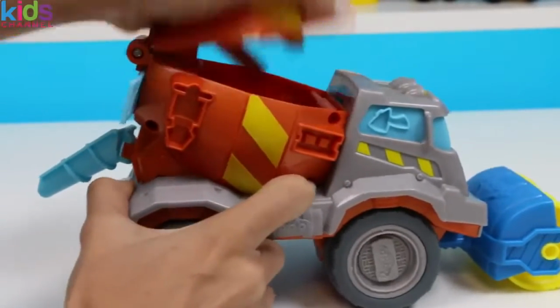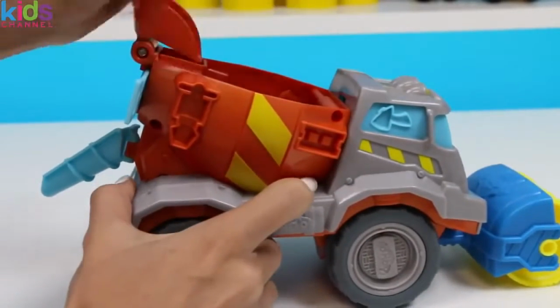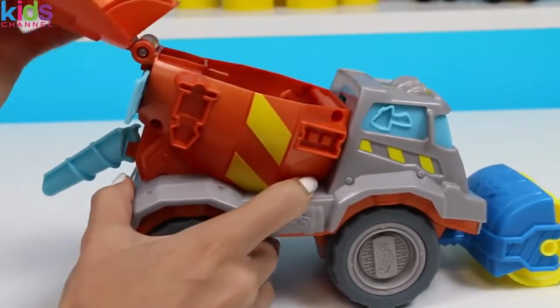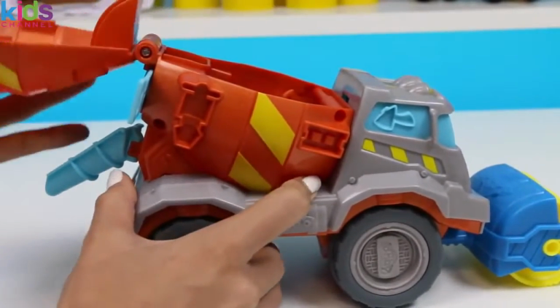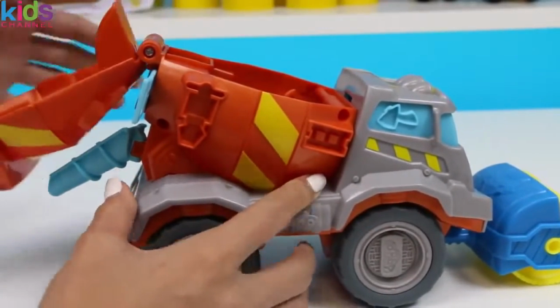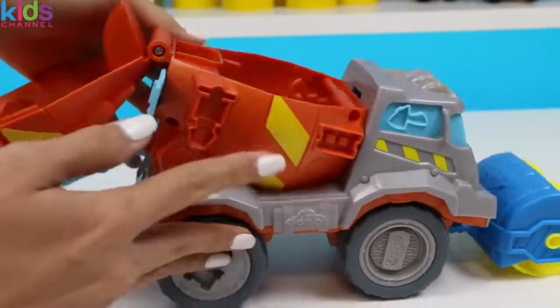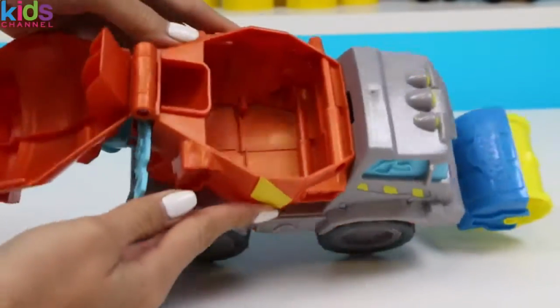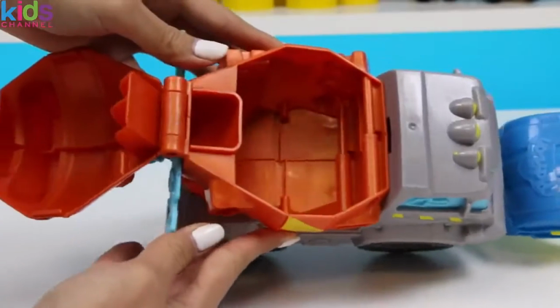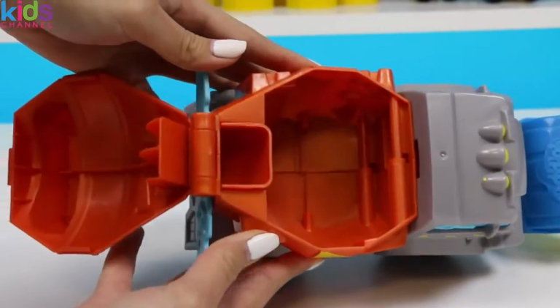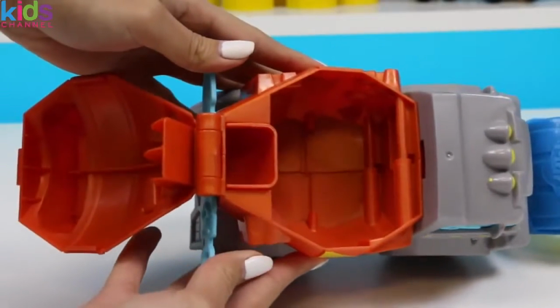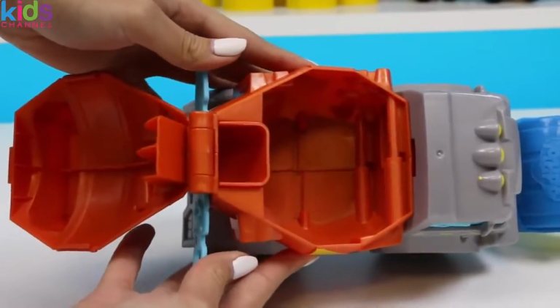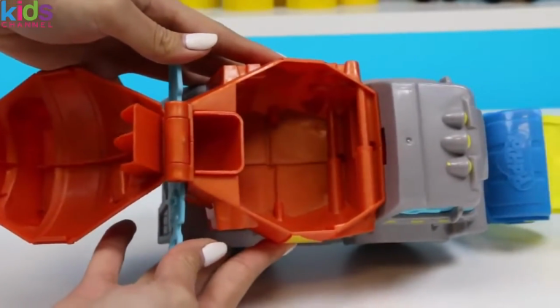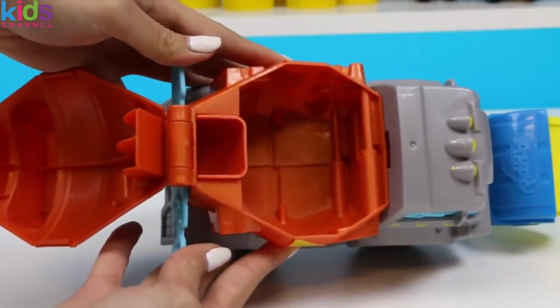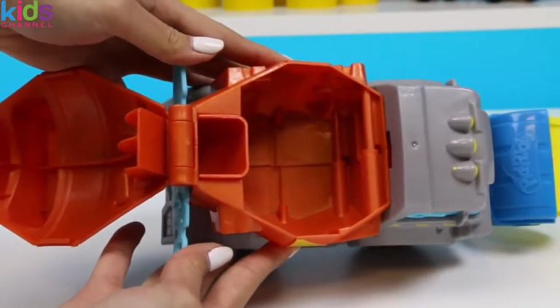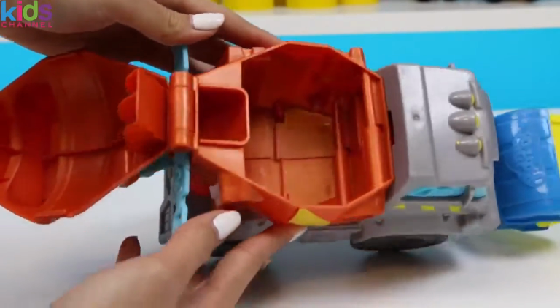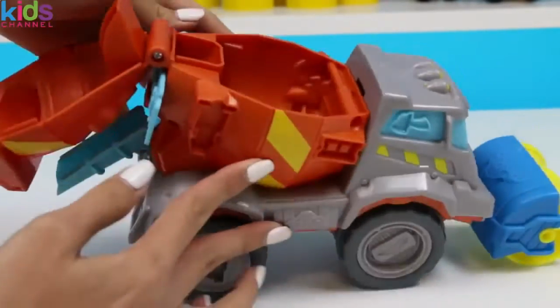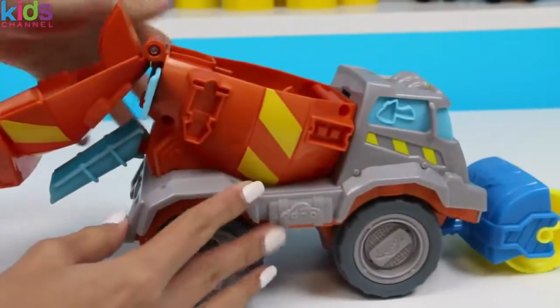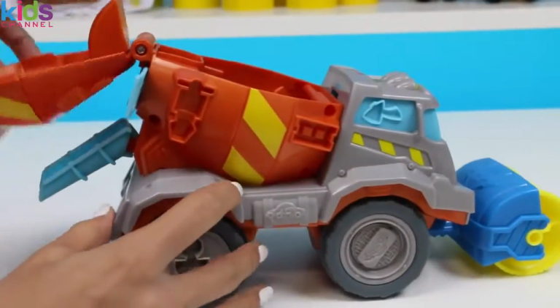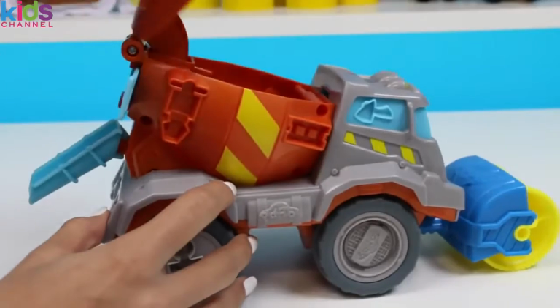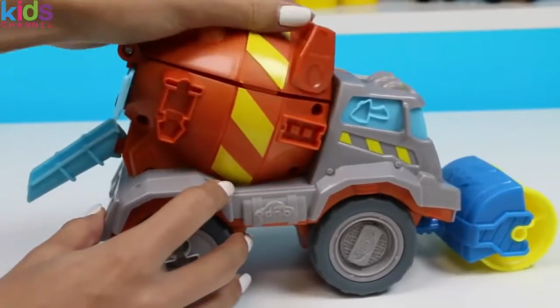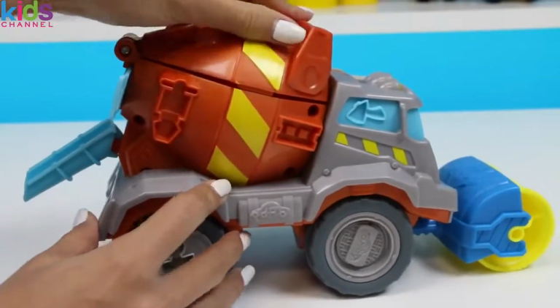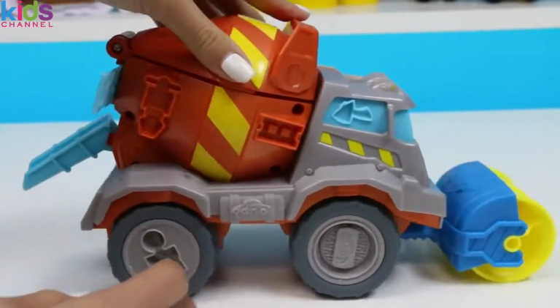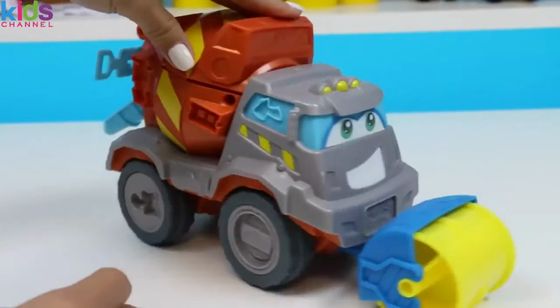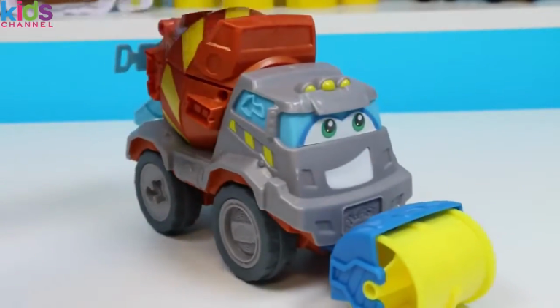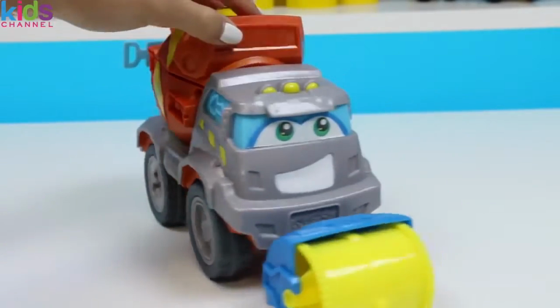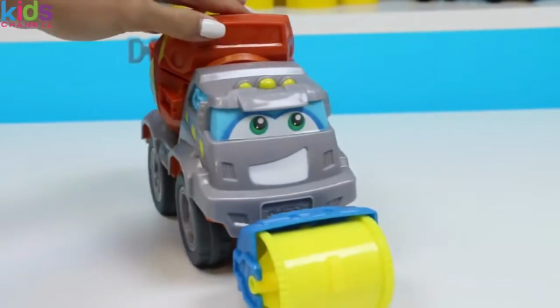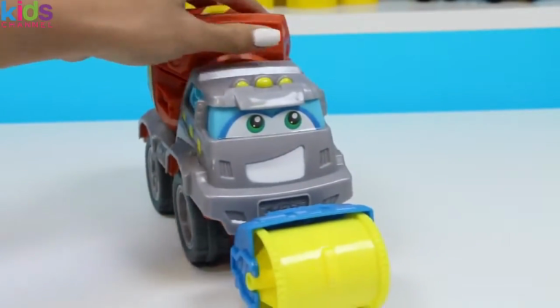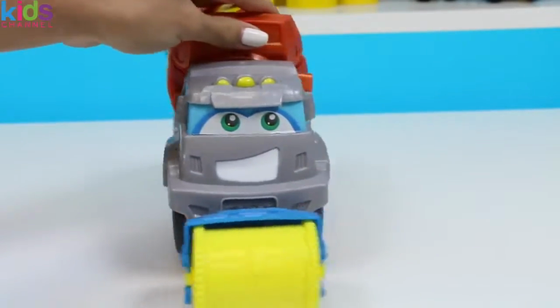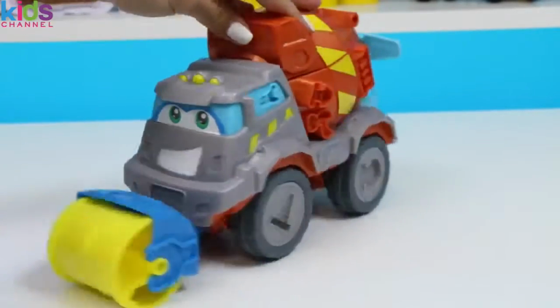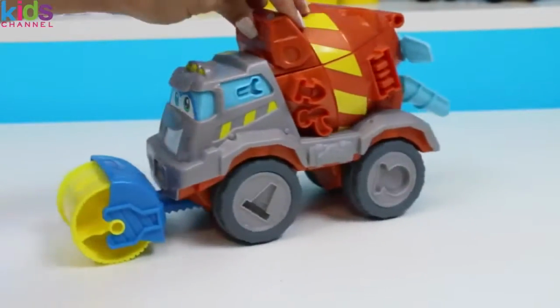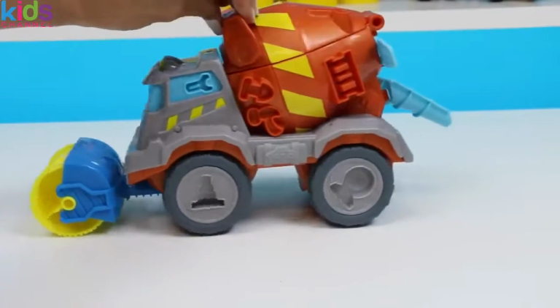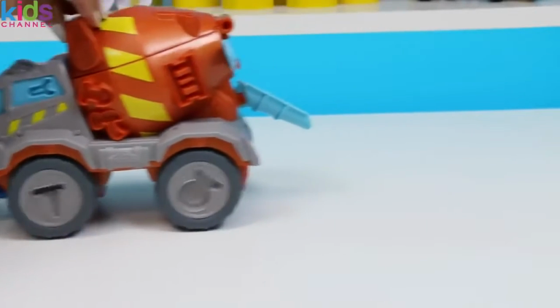If we open up the mixer, this is where we're going to put the Play-Doh in for the extruder. Alright, let's check out everything else it came with!